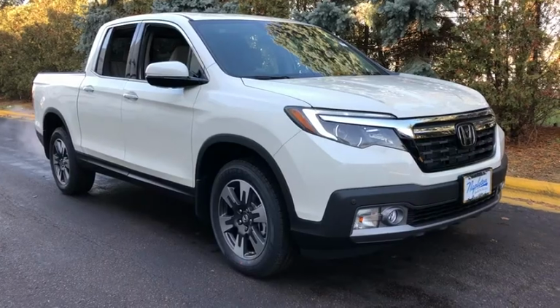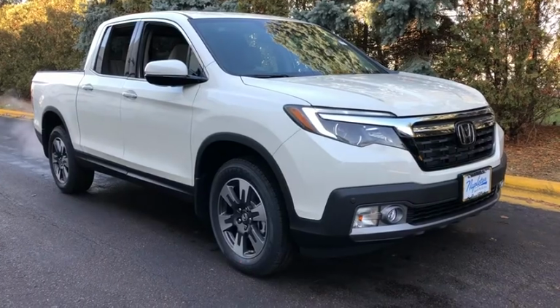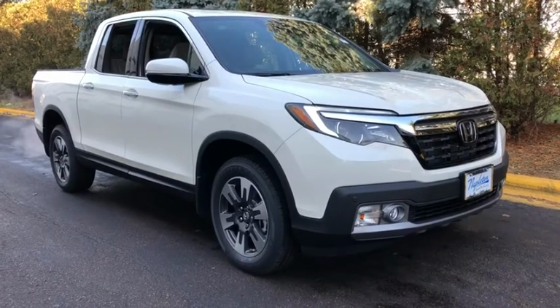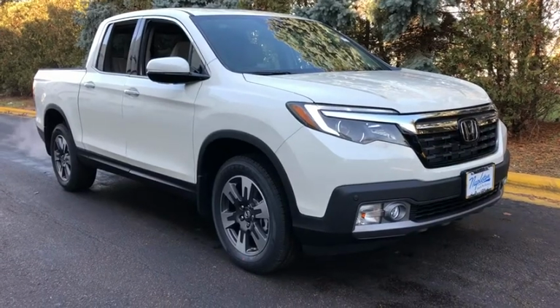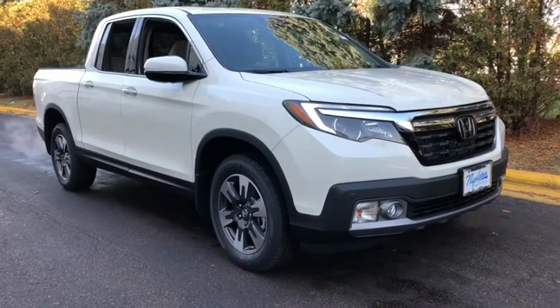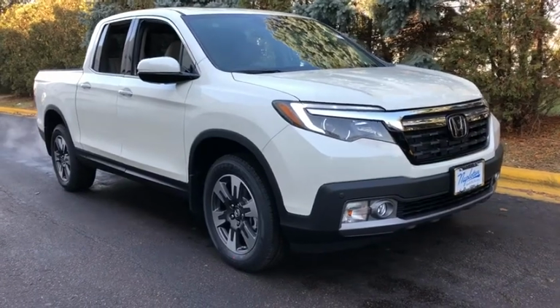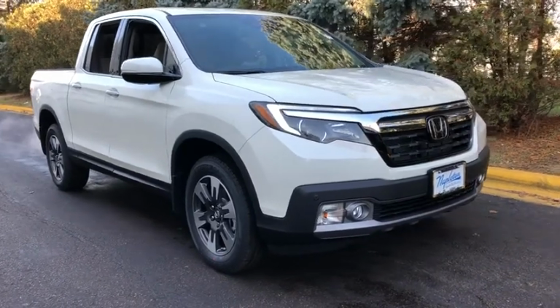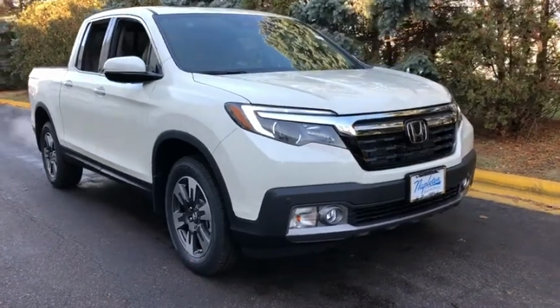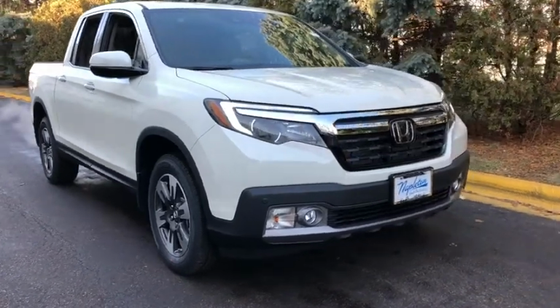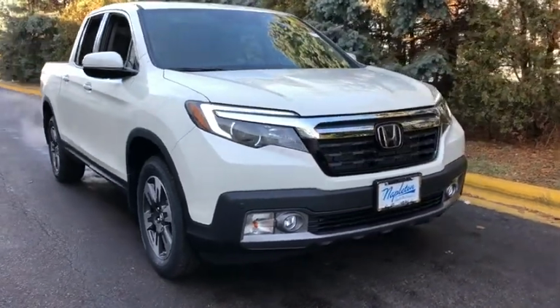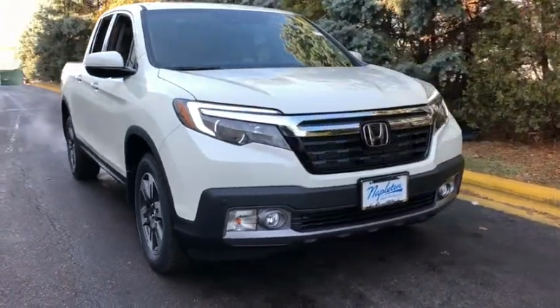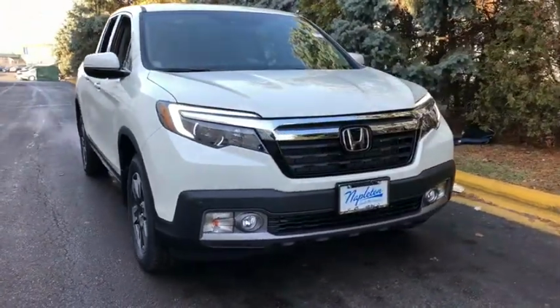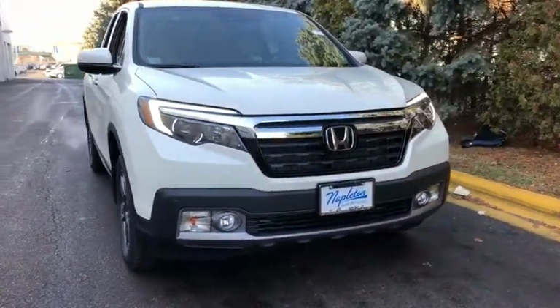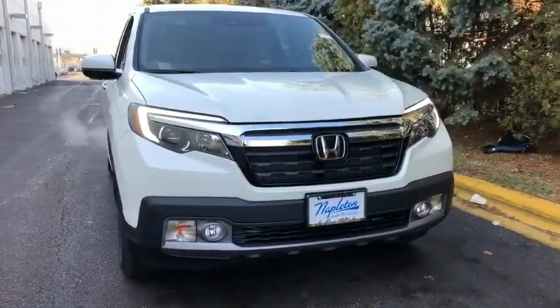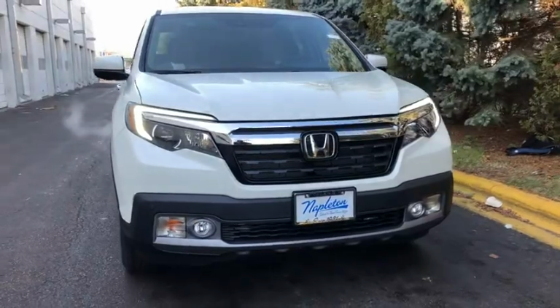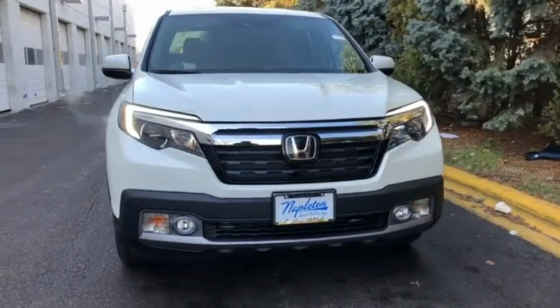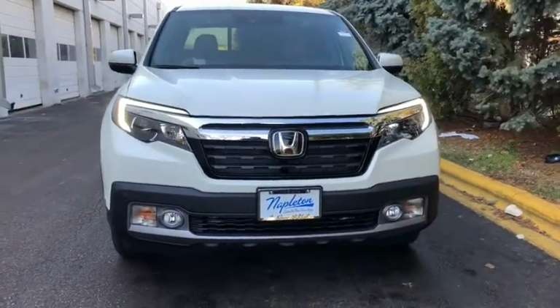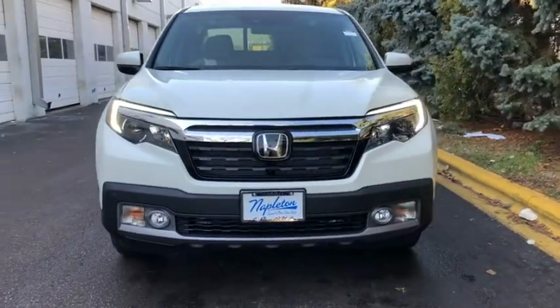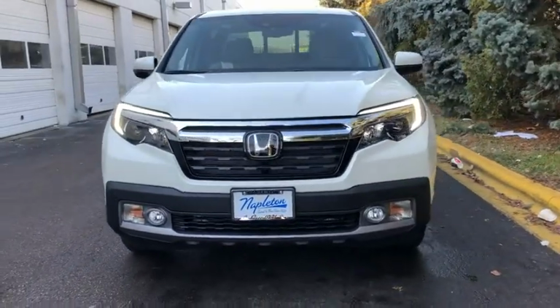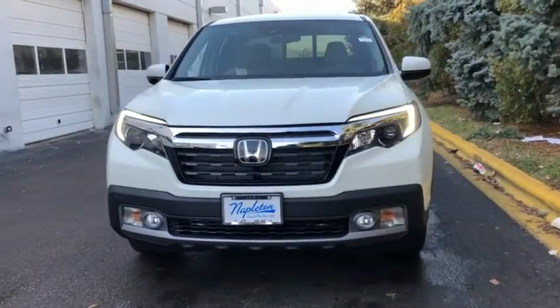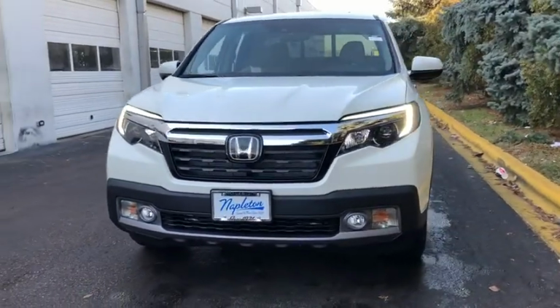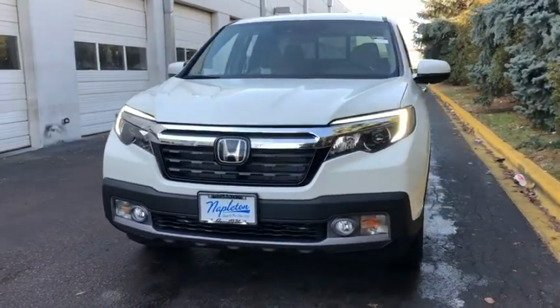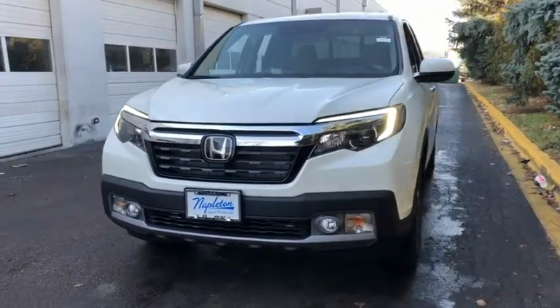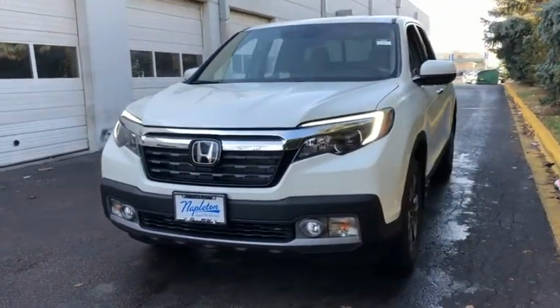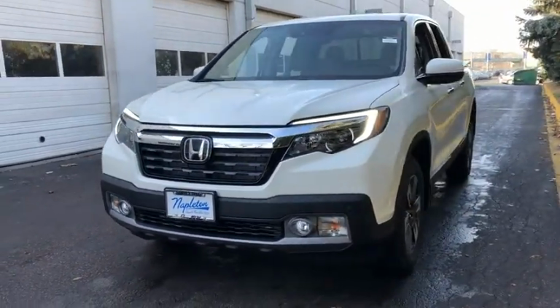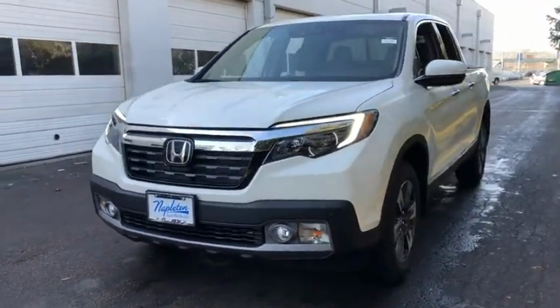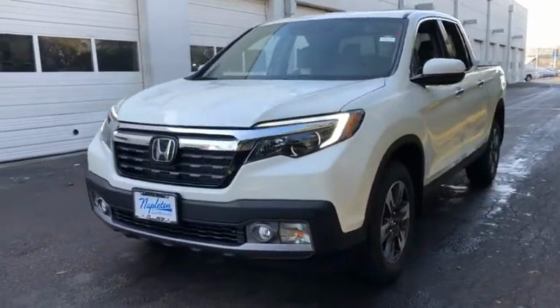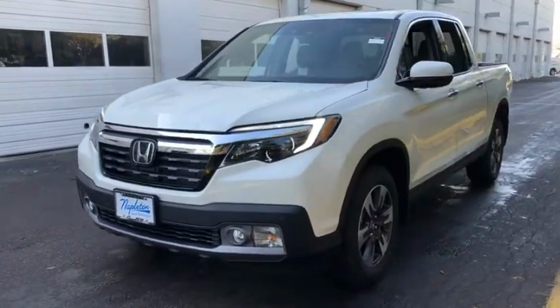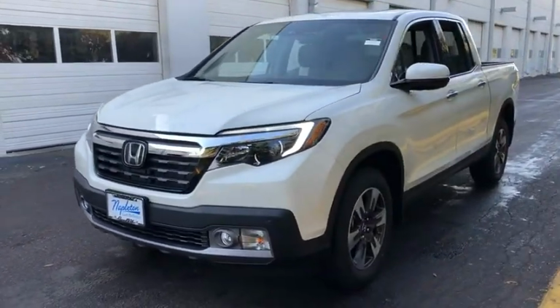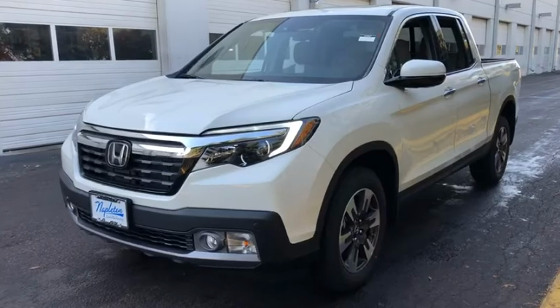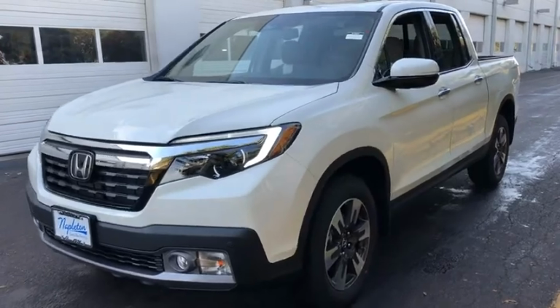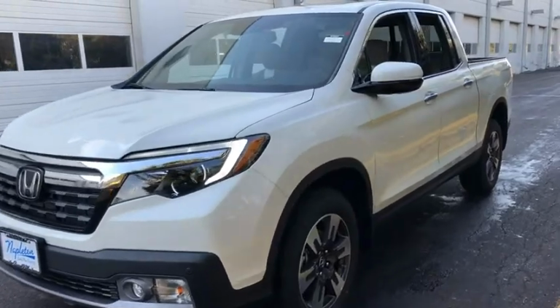2019 Honda Ridgeline. The Ridgeline was designed to give you exactly what you need to get the job done. And with Honda quality built right in, this truck can be with you for the long haul.